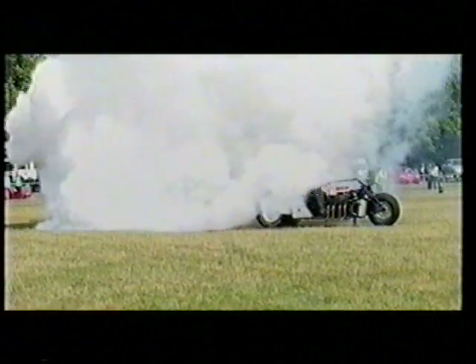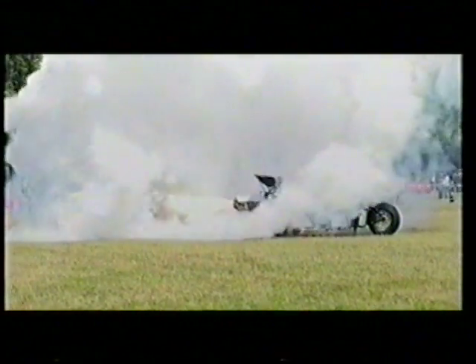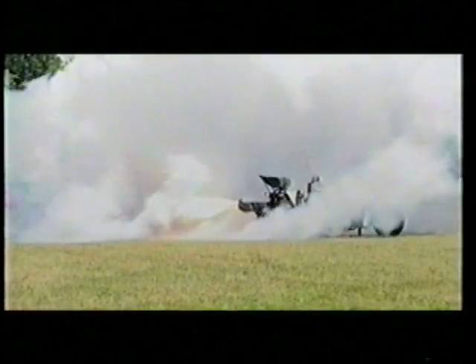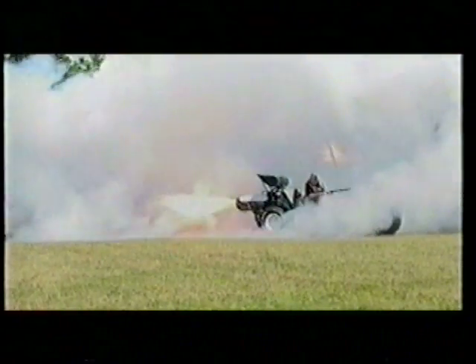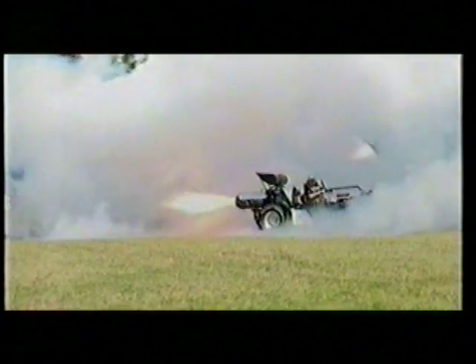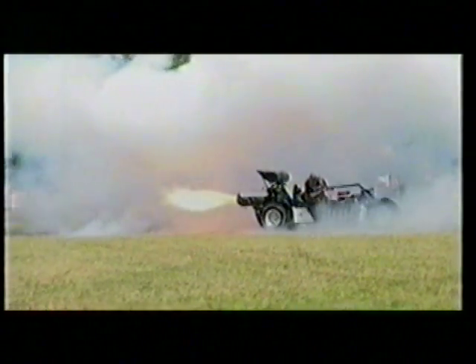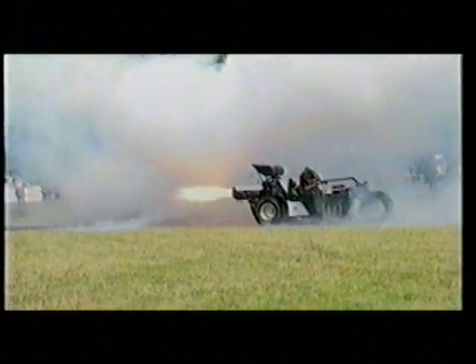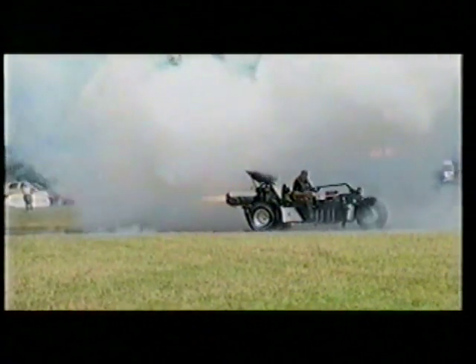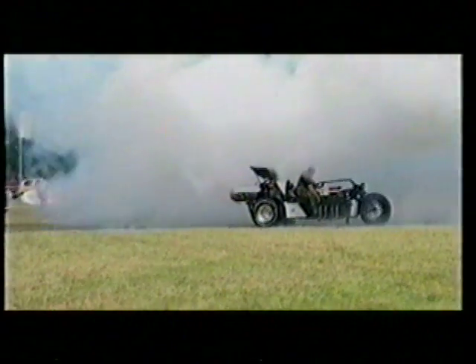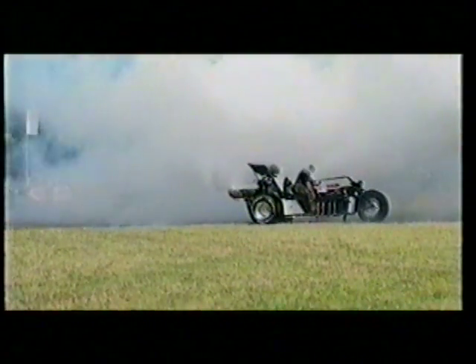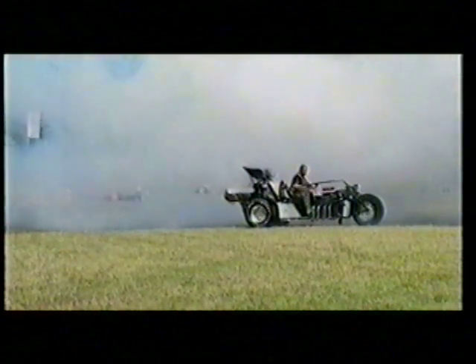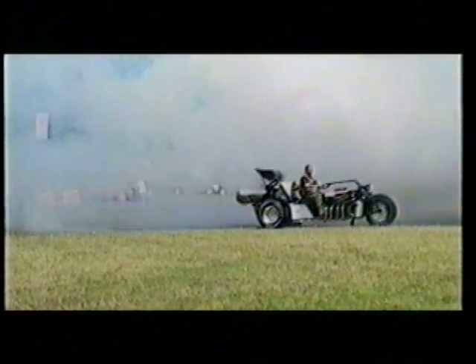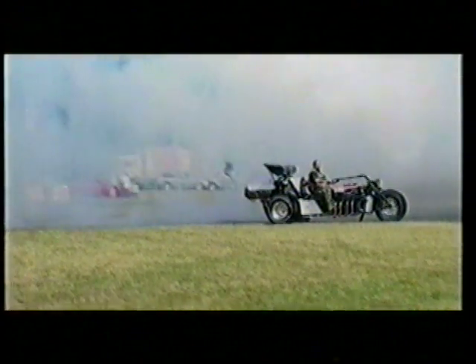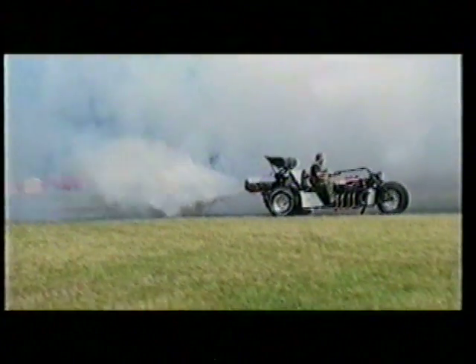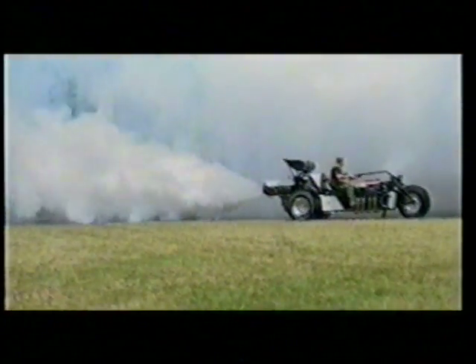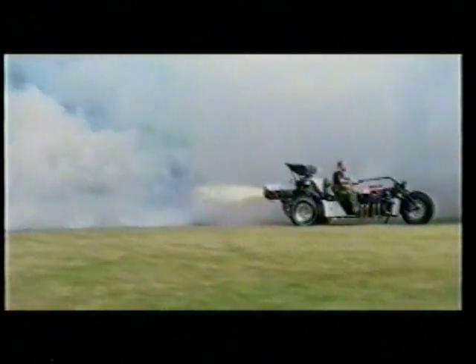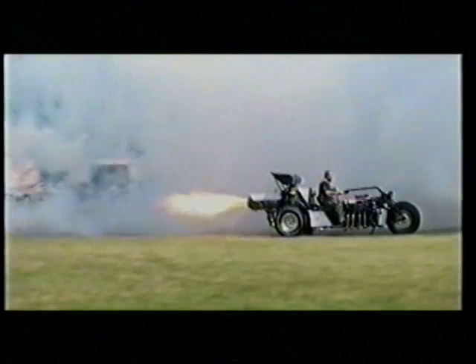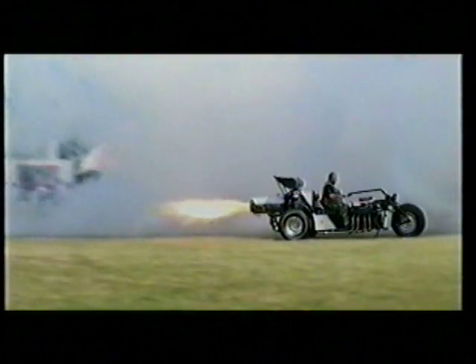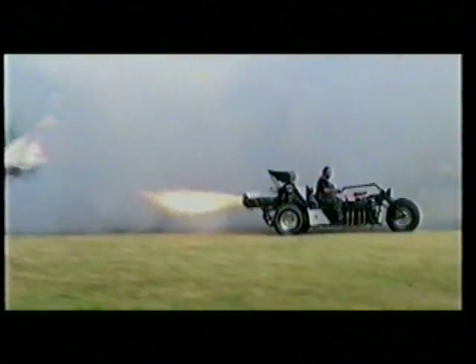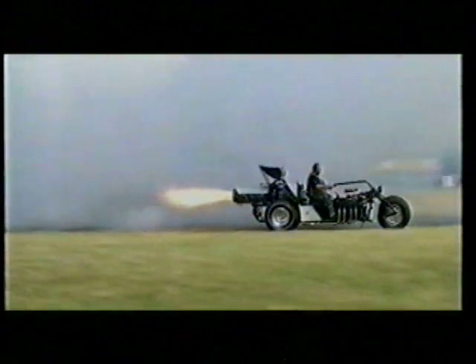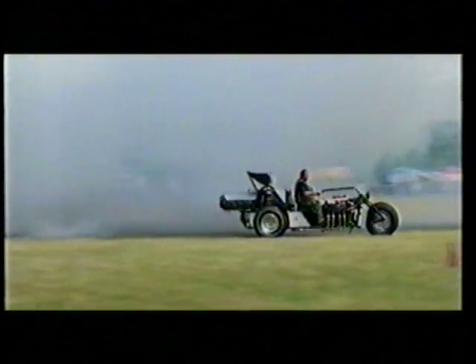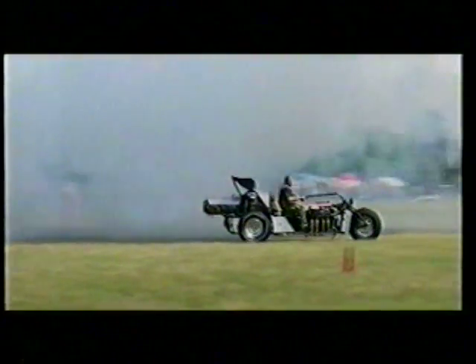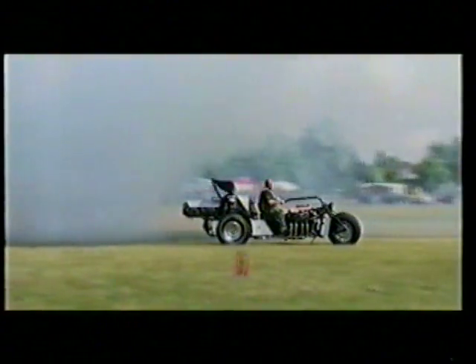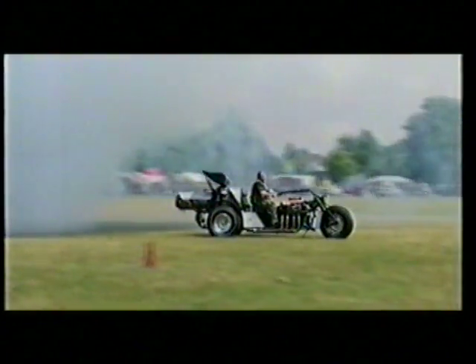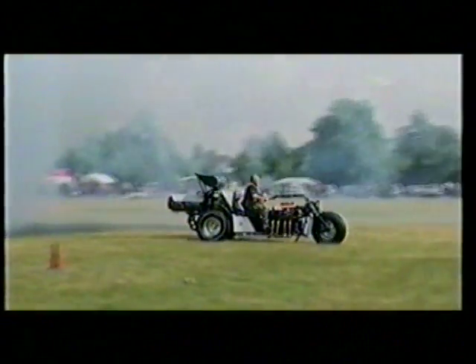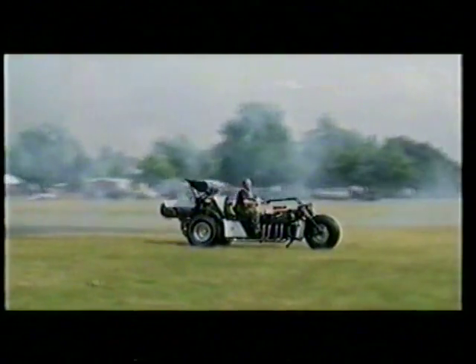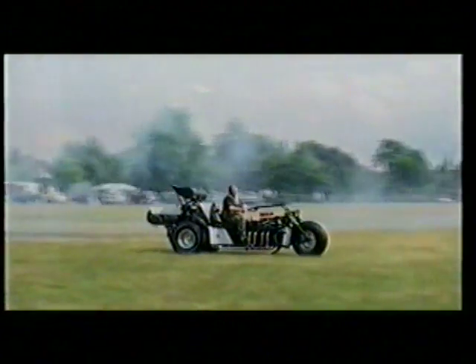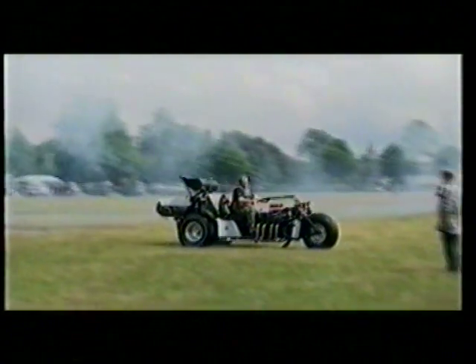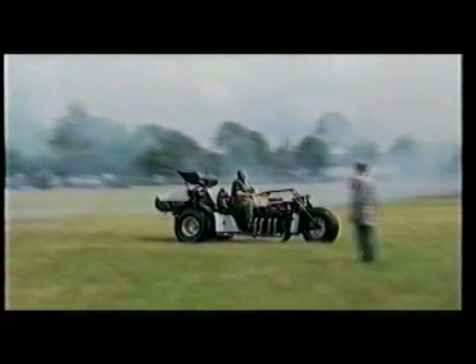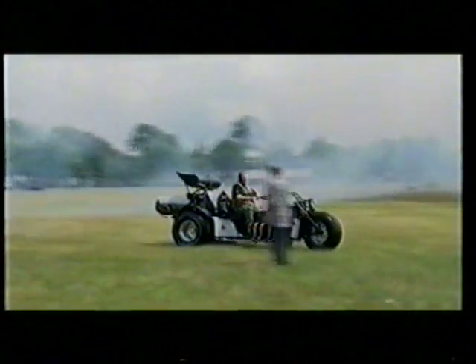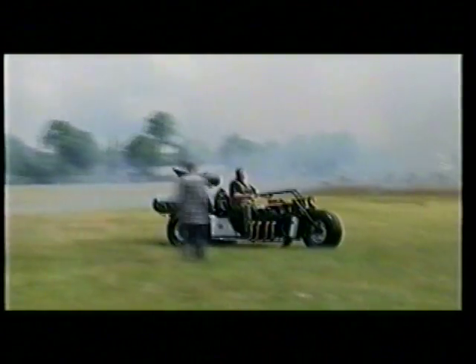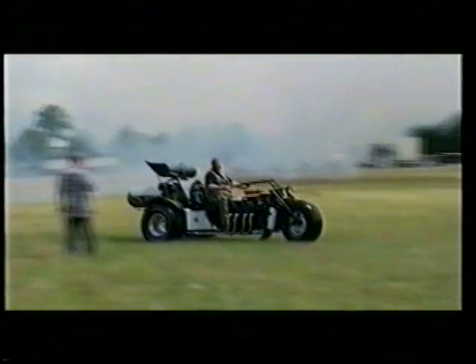He had a rough idea of what he wanted. The first thing he ever bought was the back tyres, and he put them in his kitchen, spaced them apart, put a table chair in the middle and sort of drew round that.